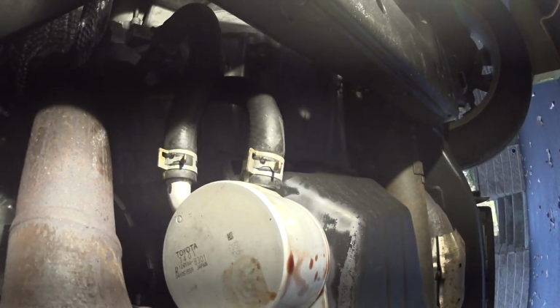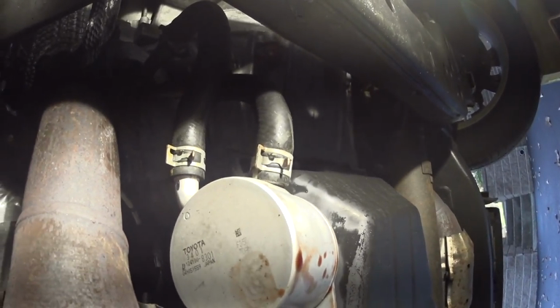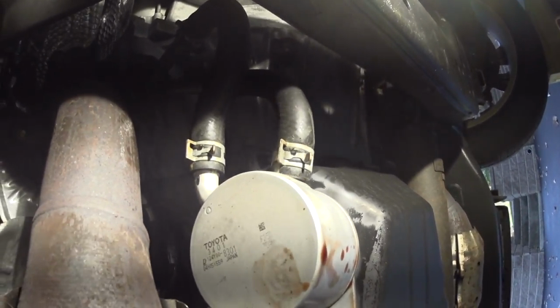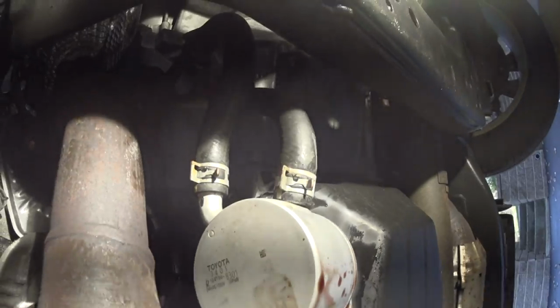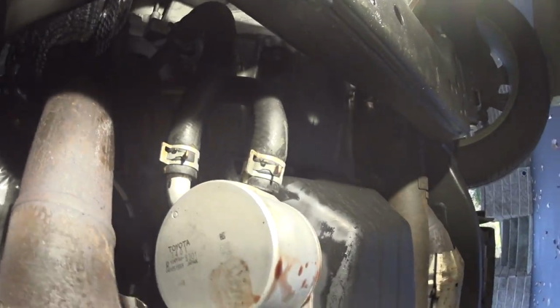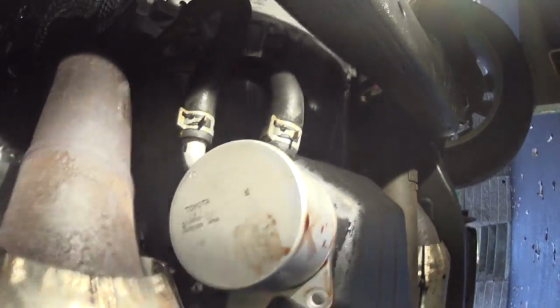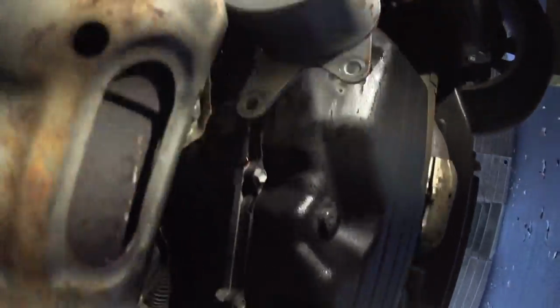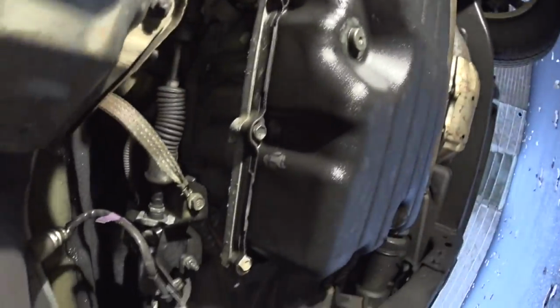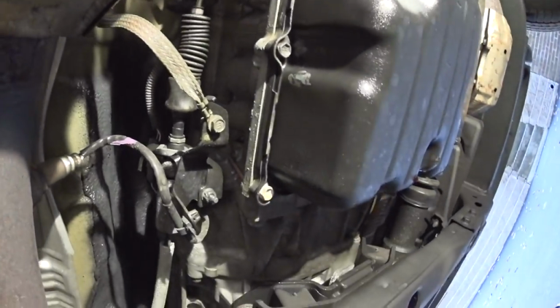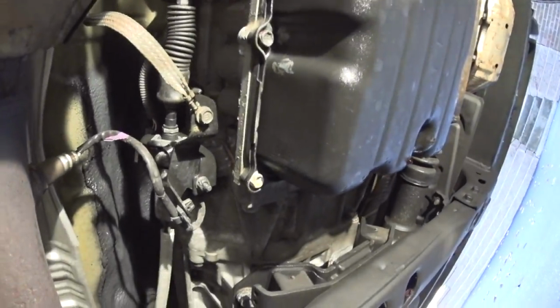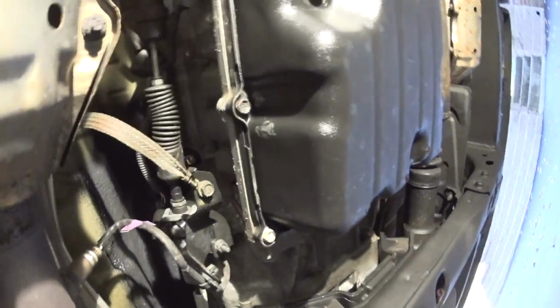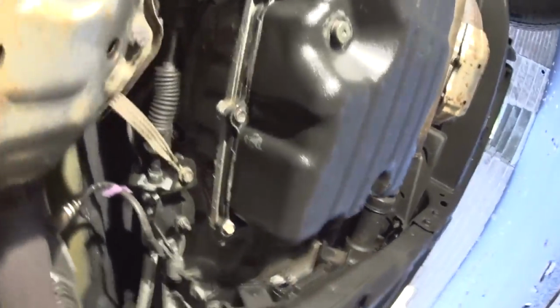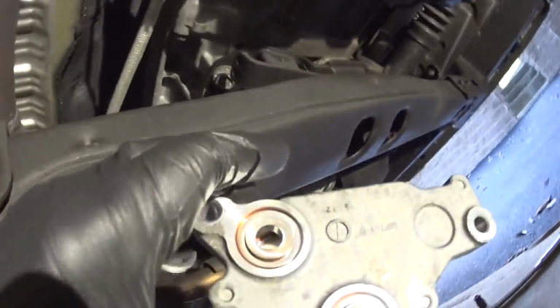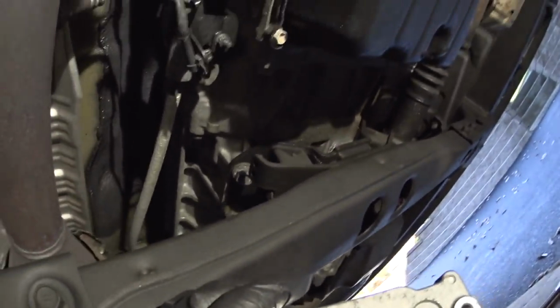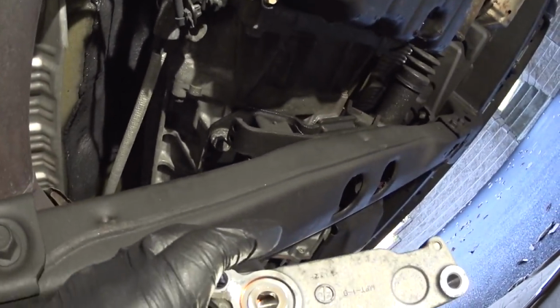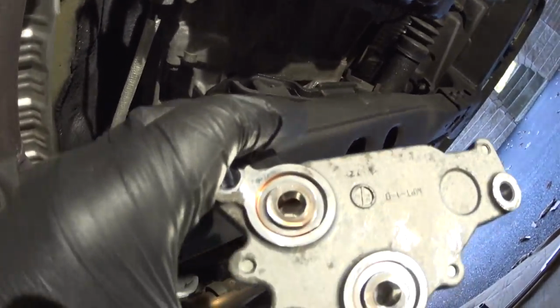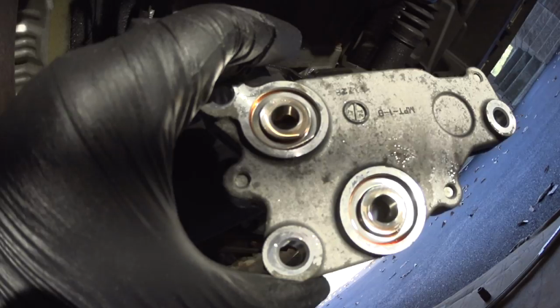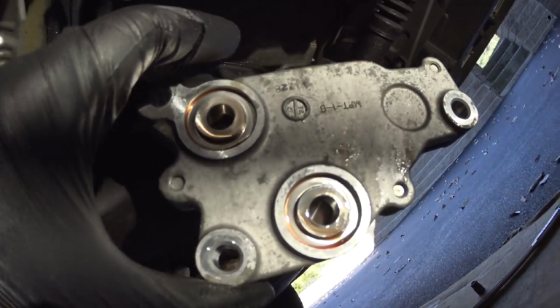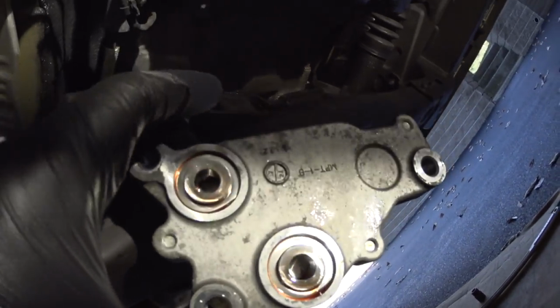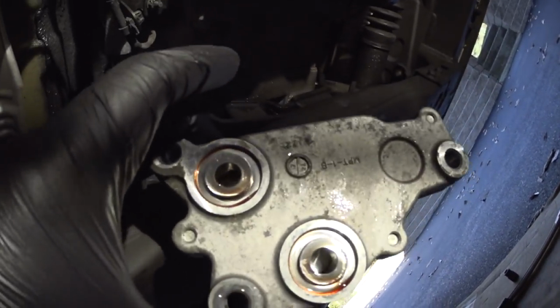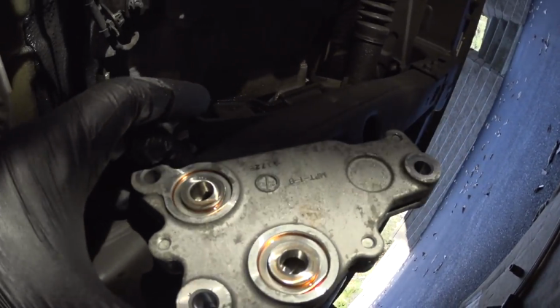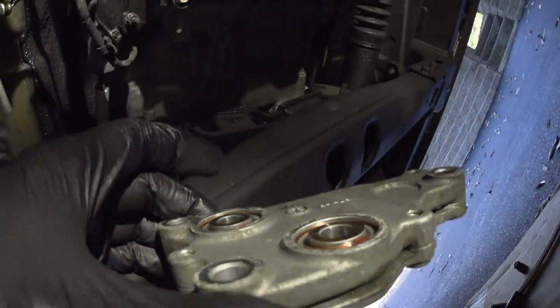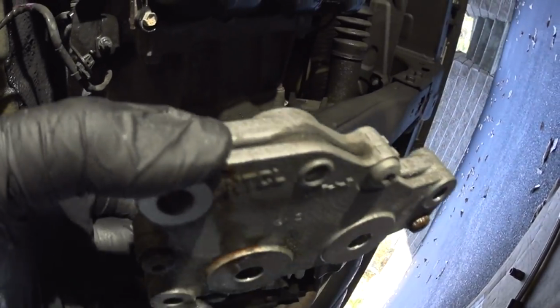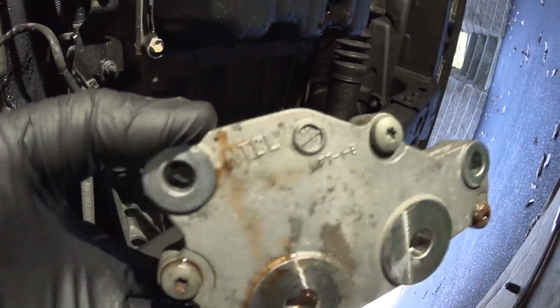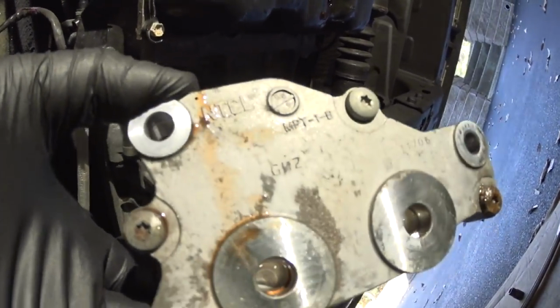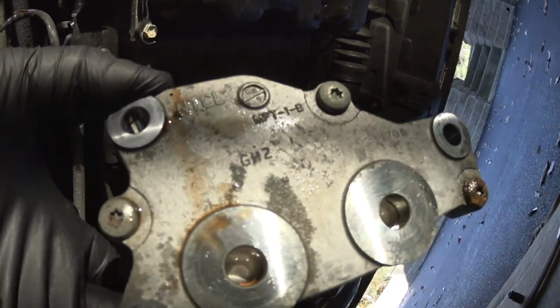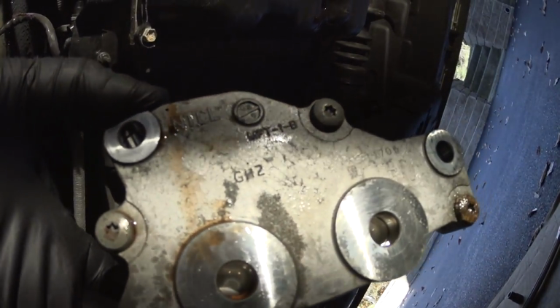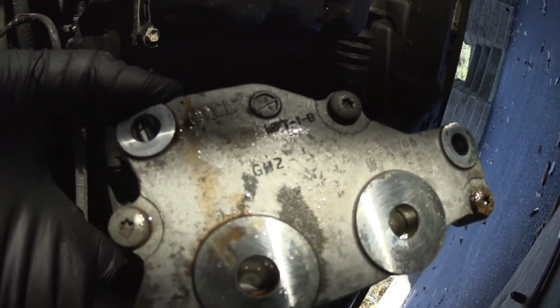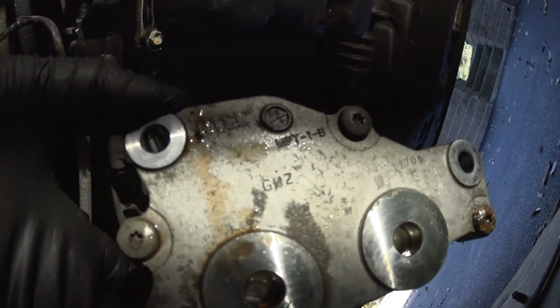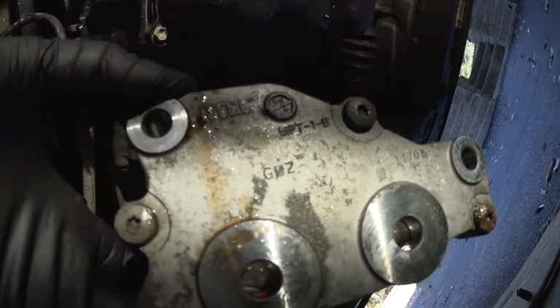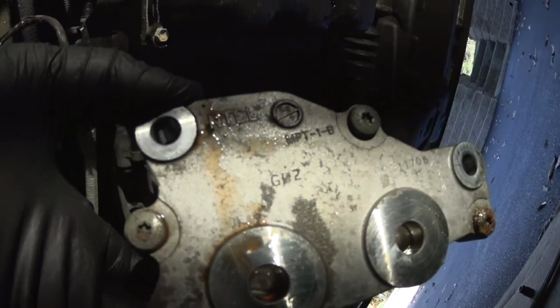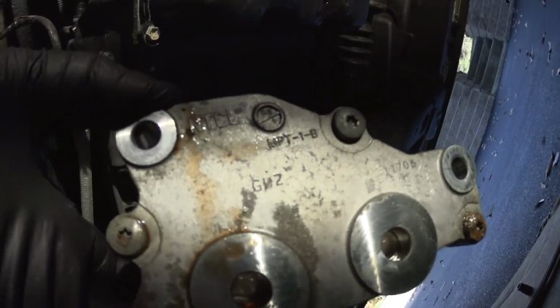People call it a cooler, but the proper term is a heat exchanger. Between the body and the heat exchanger there was a plate. This plate is being replaced with the thermostat.